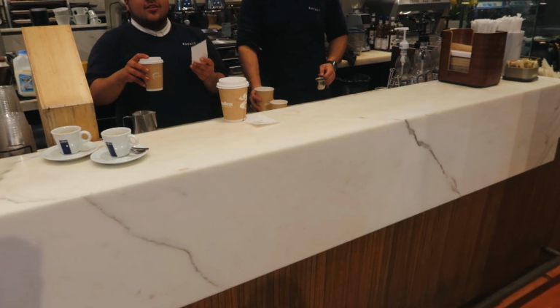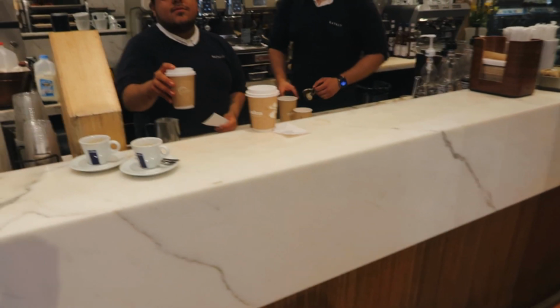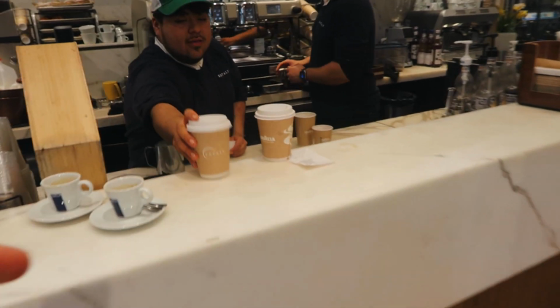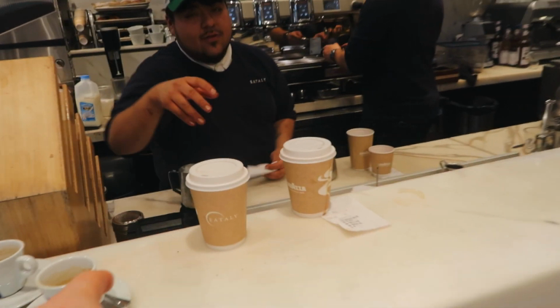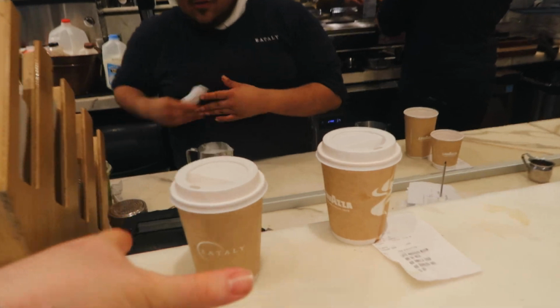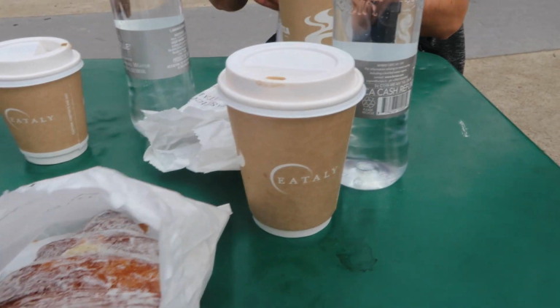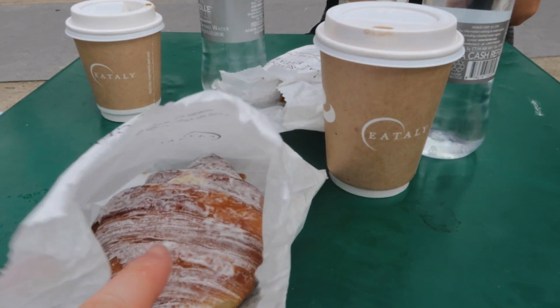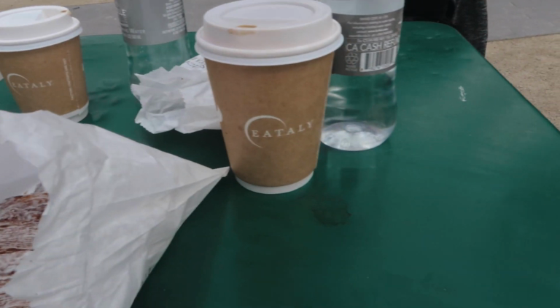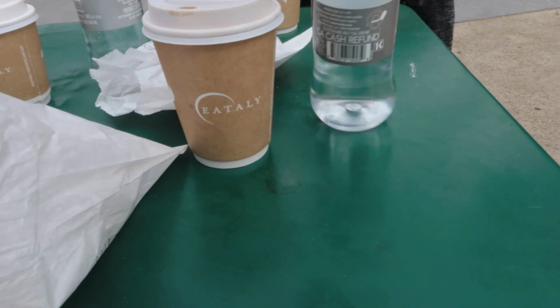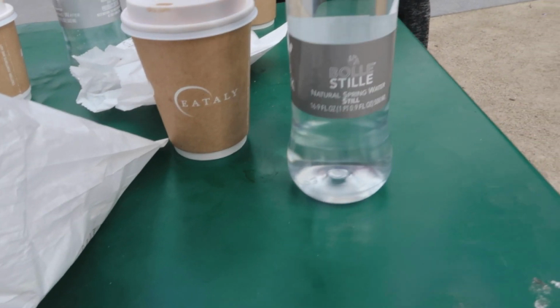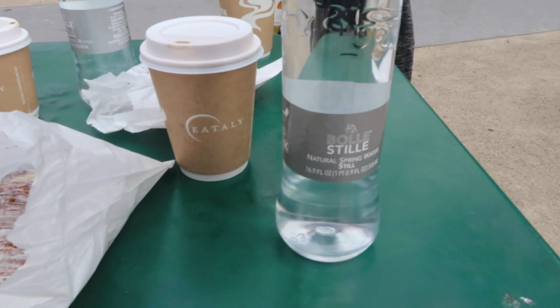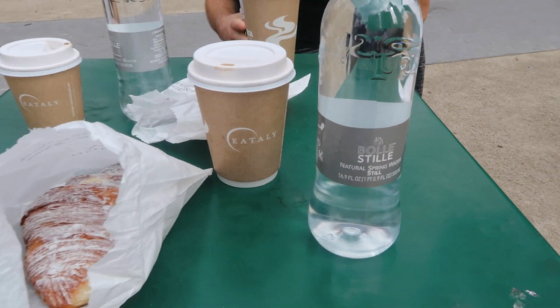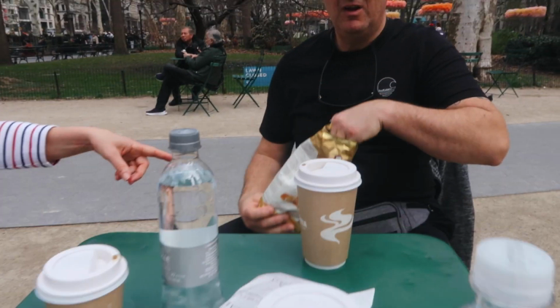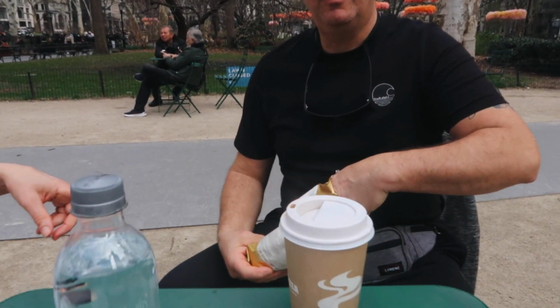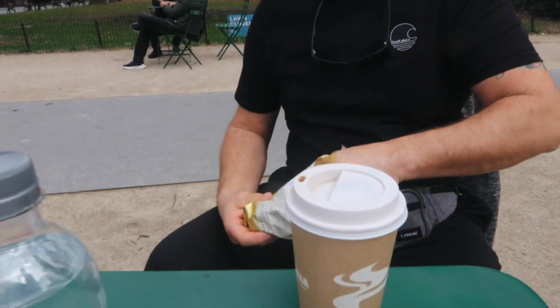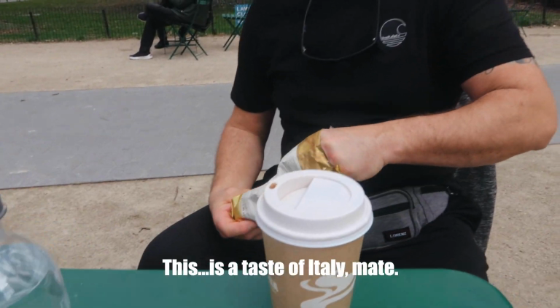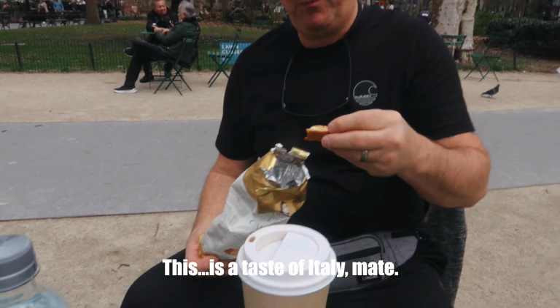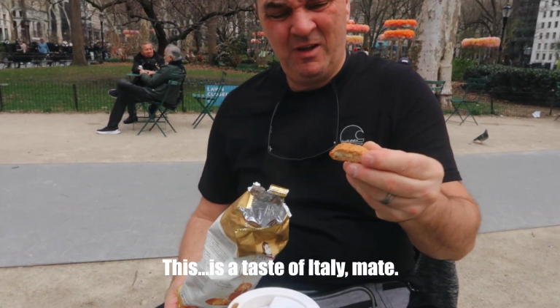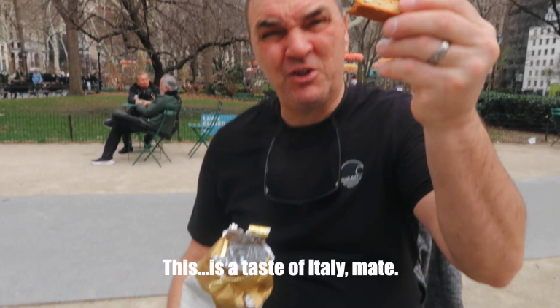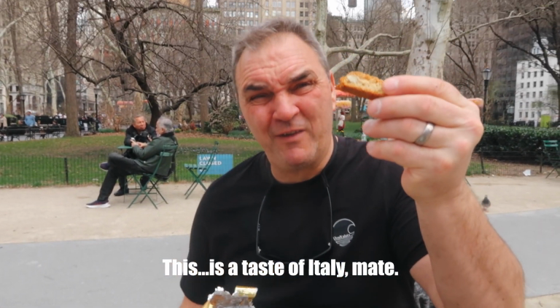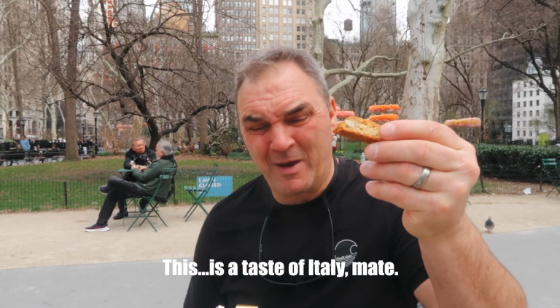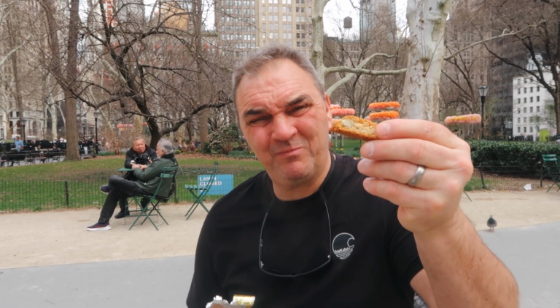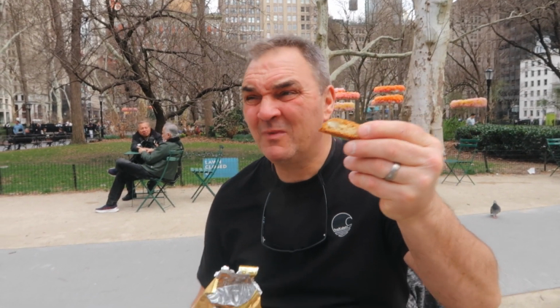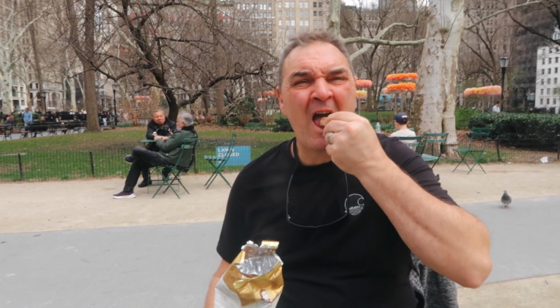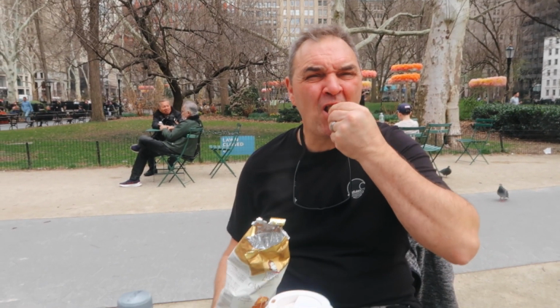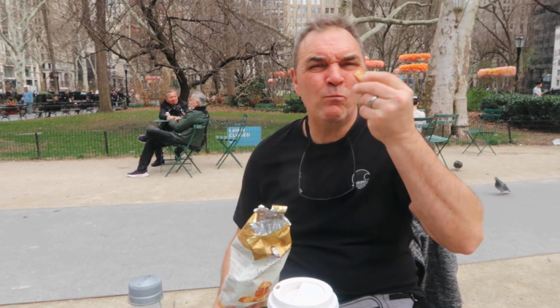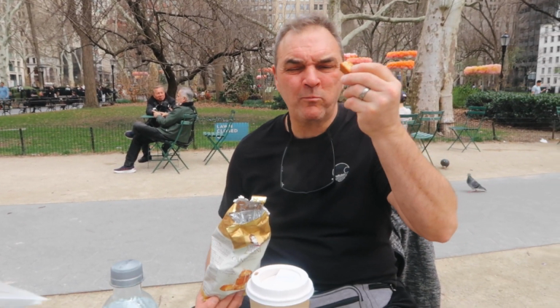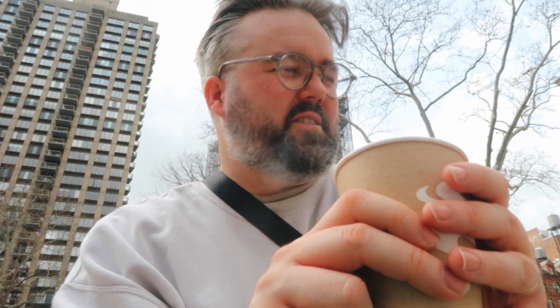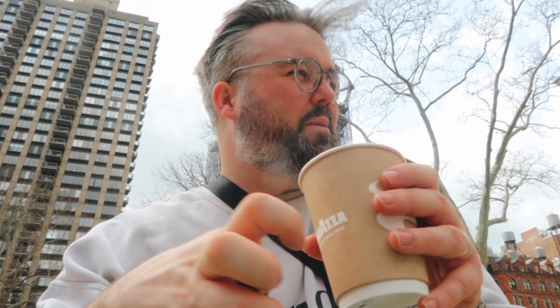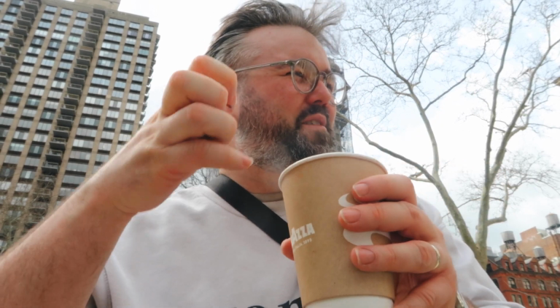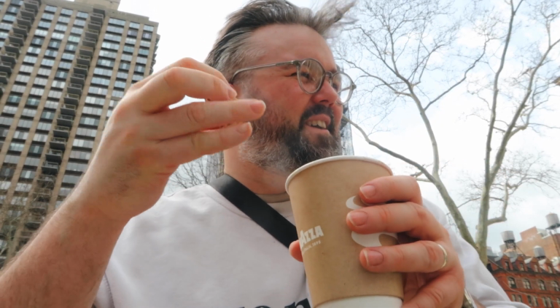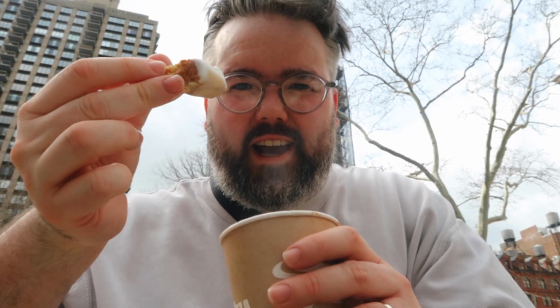Got a coffee, a croissant, a bottle of water - and these, what are these? It's a taste of Italy, mate. Taste of Italy in New York. These do go well with coffee, don't they?